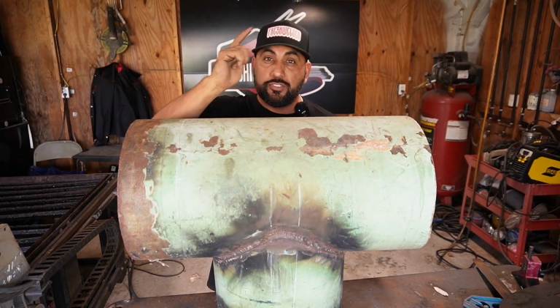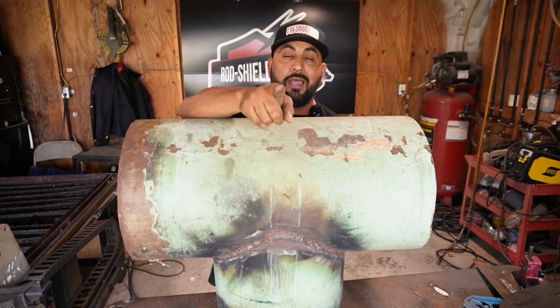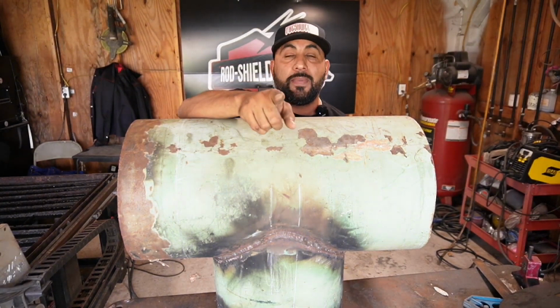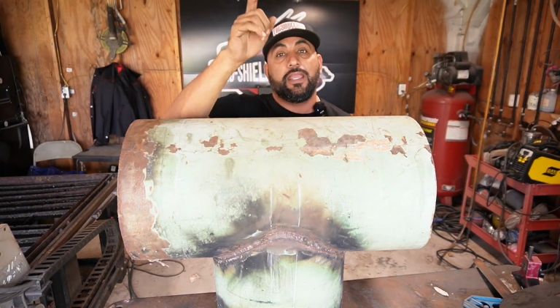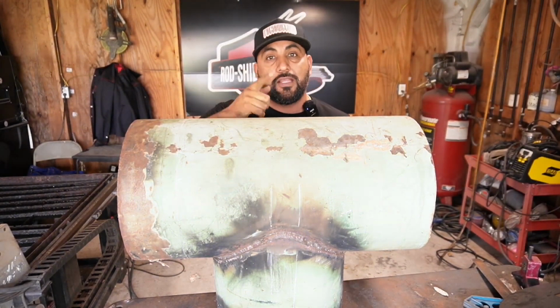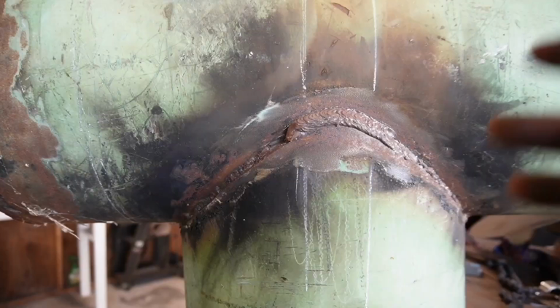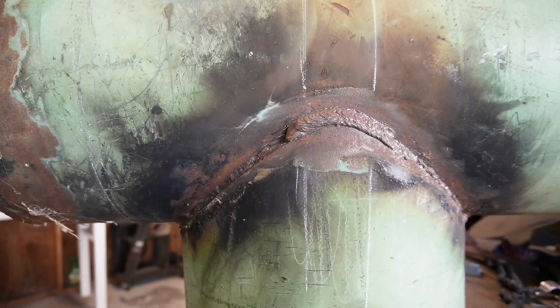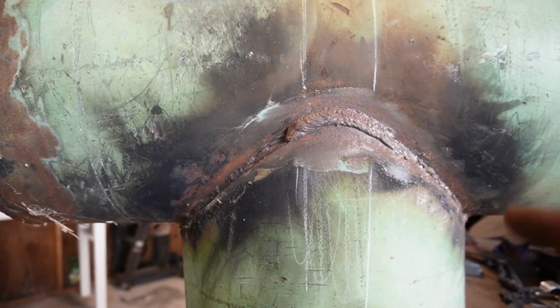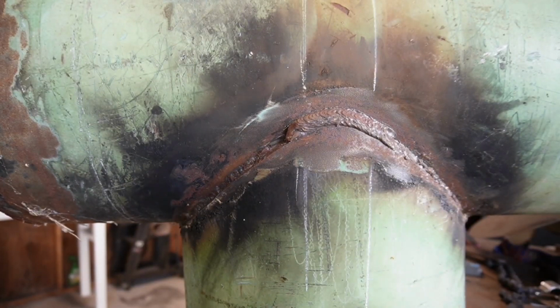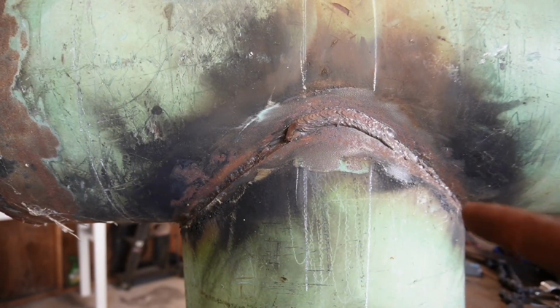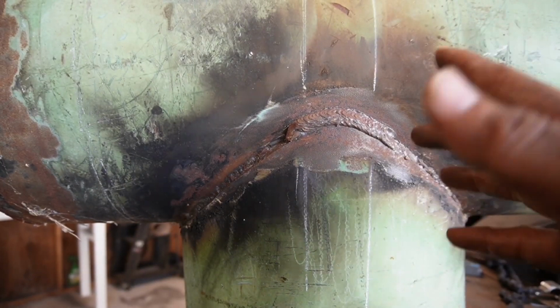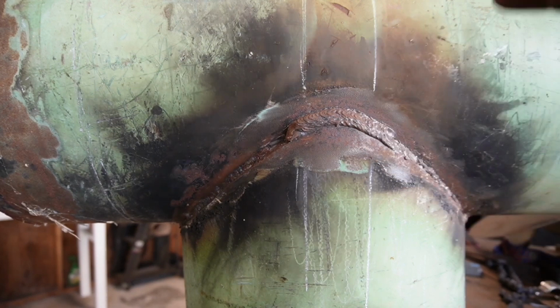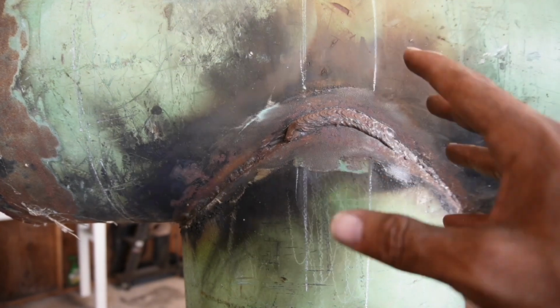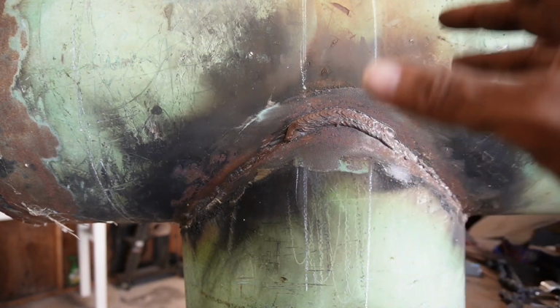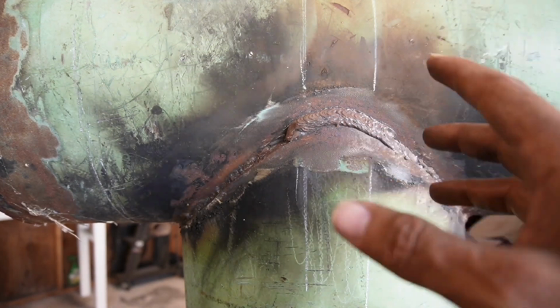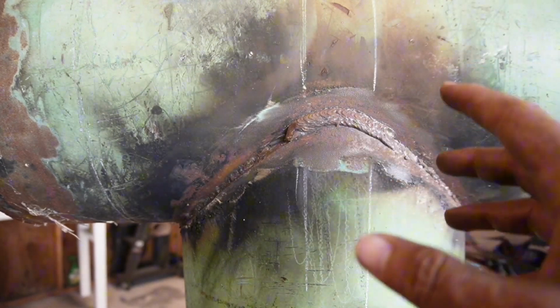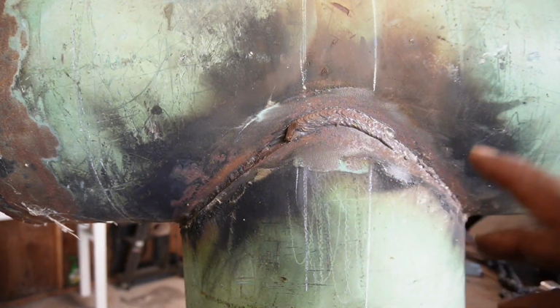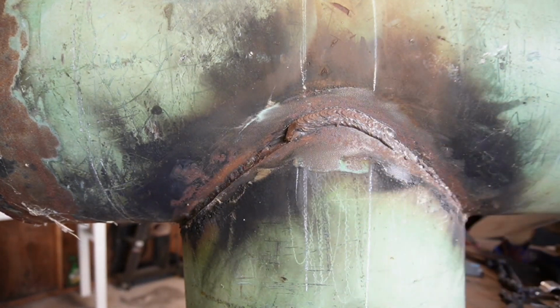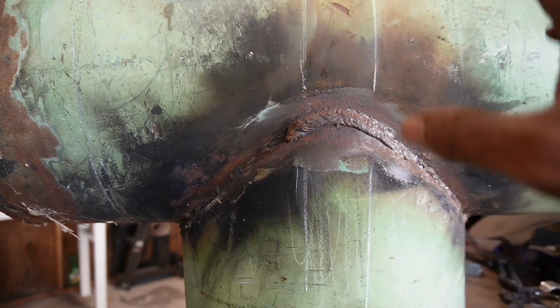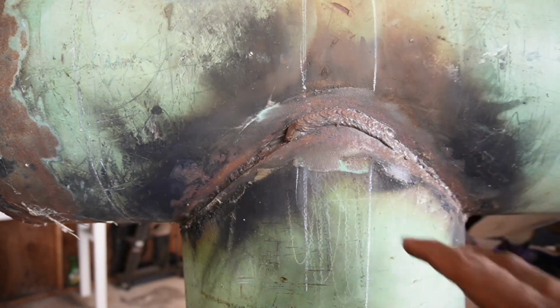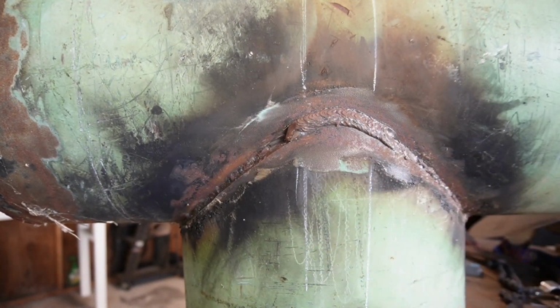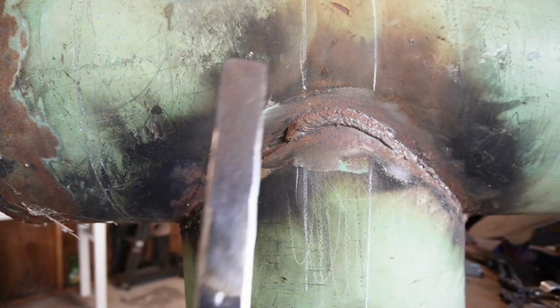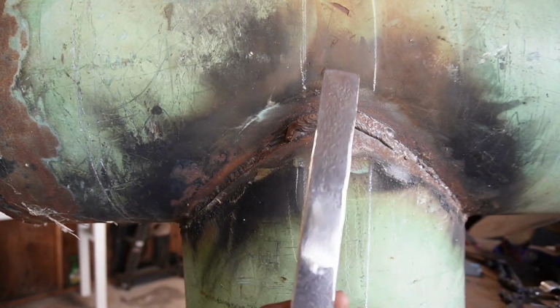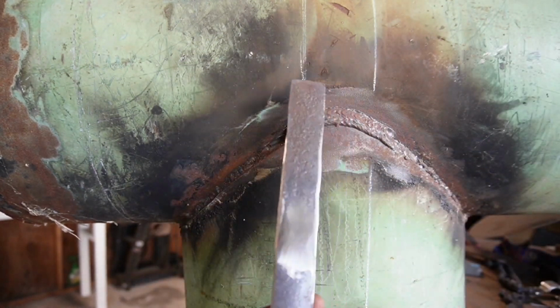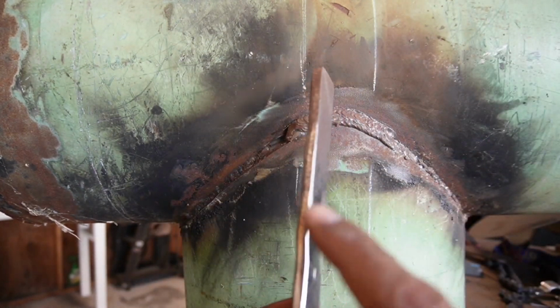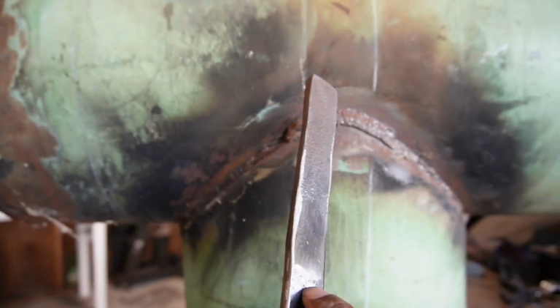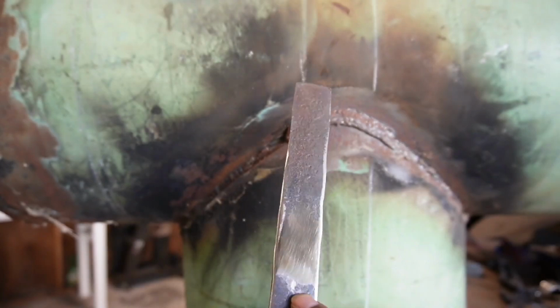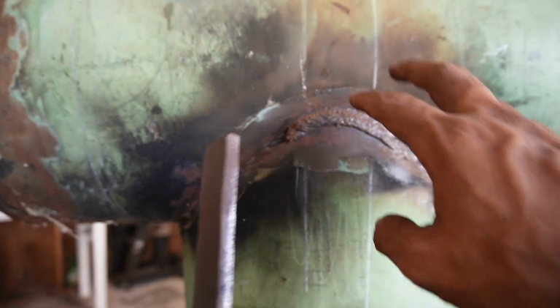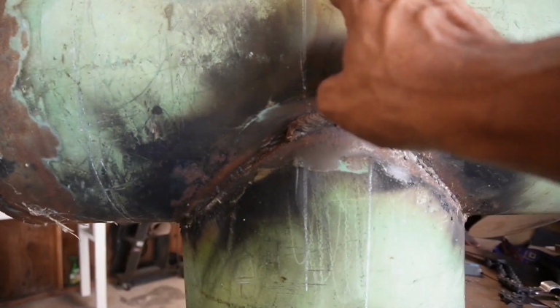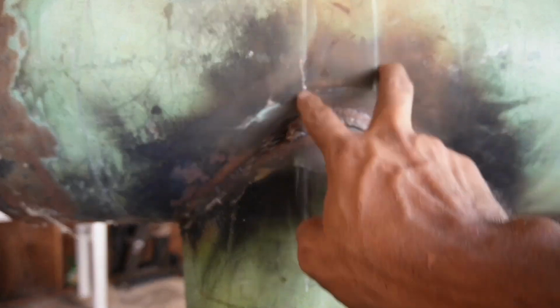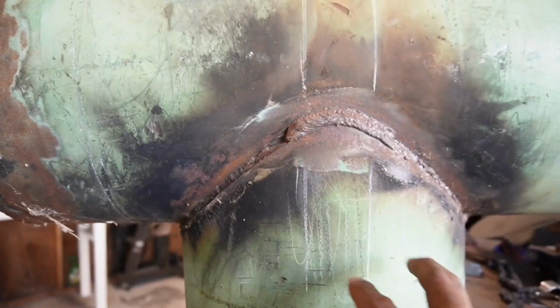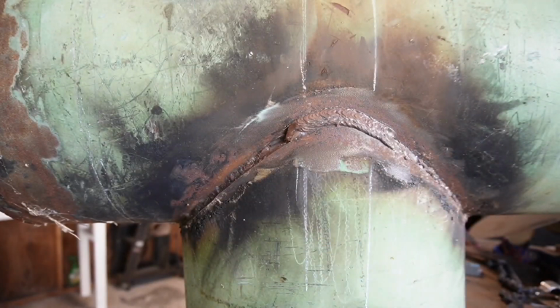I'm going to show you how I lay them out and how to cut them. I'm going to be using this very old practice branch test that we have here in our shop. Whenever you're laying this out, you're not going to lay them out at one inch — as you can see, we had already started doing it.